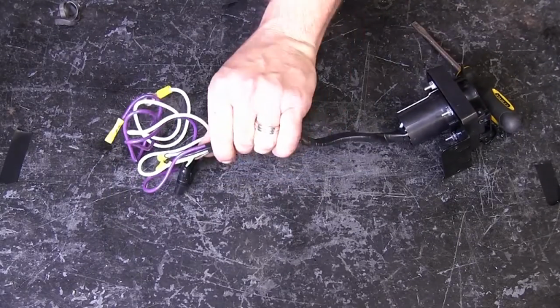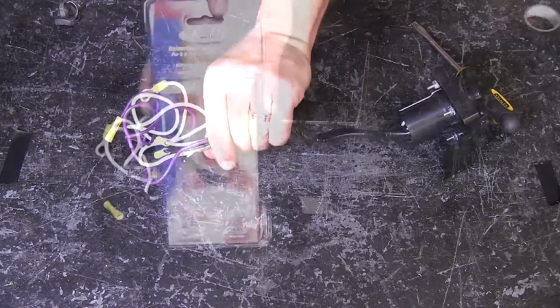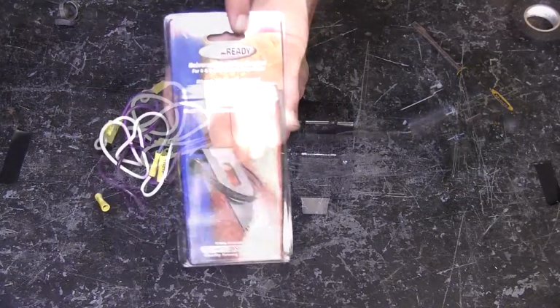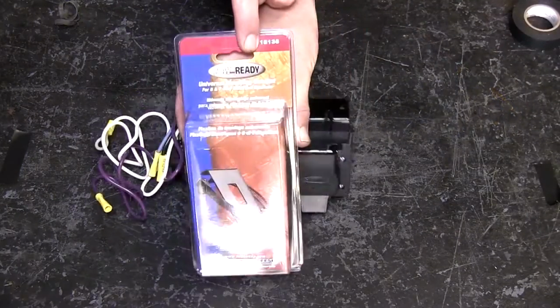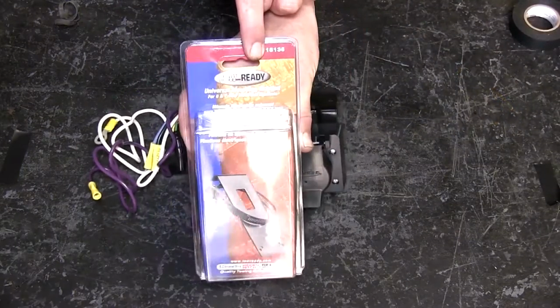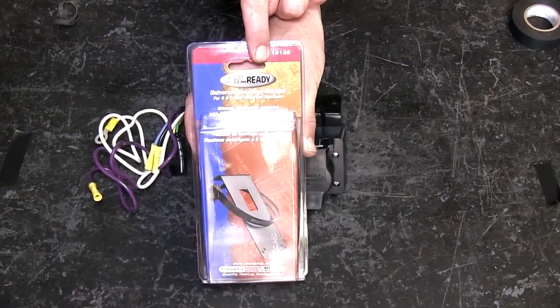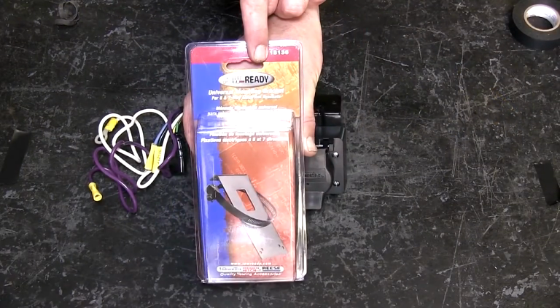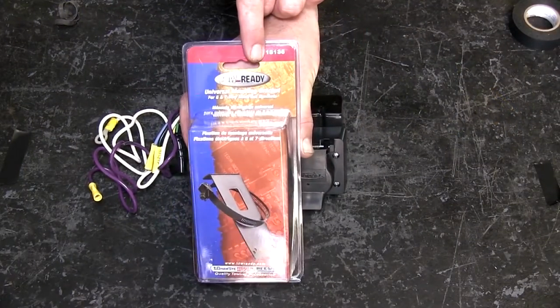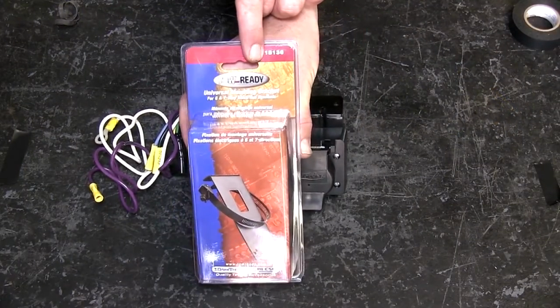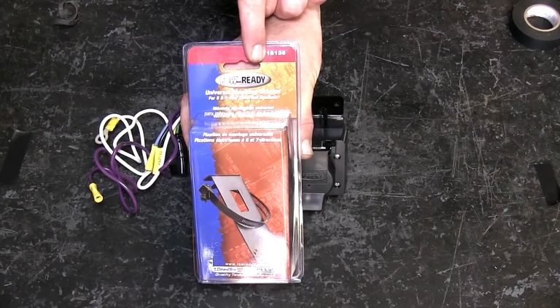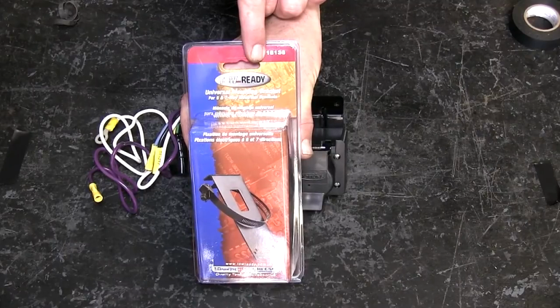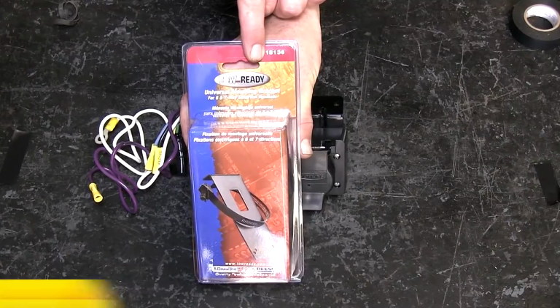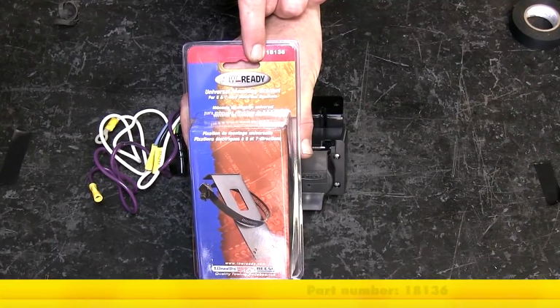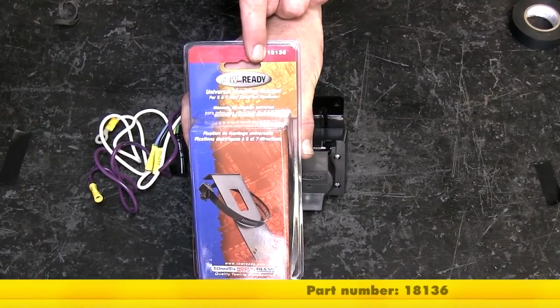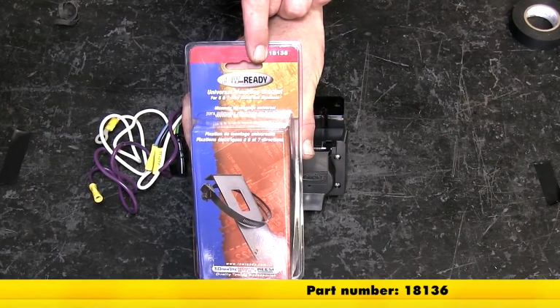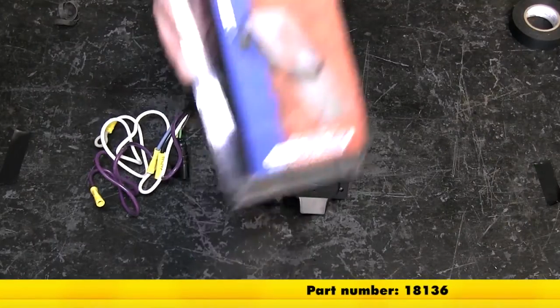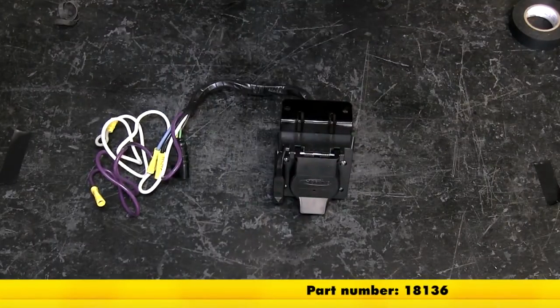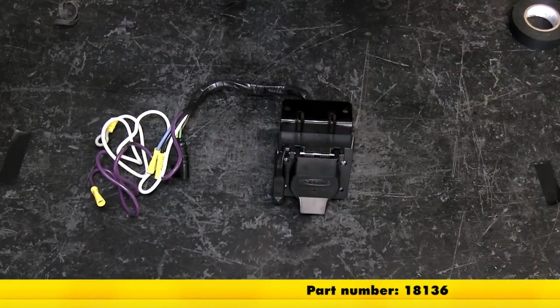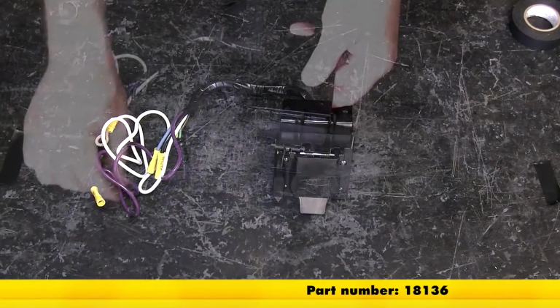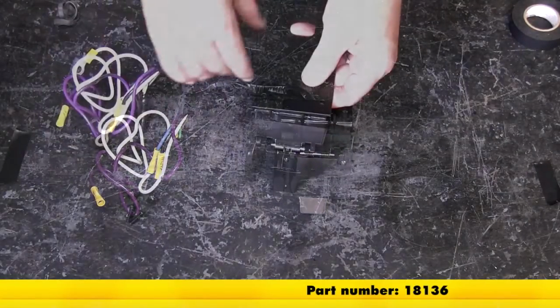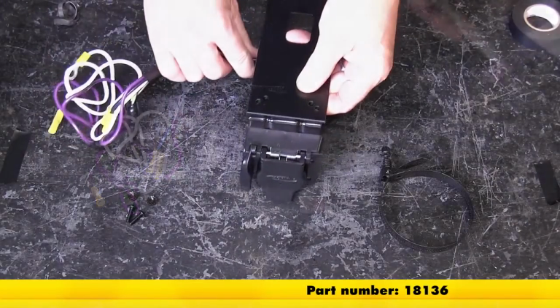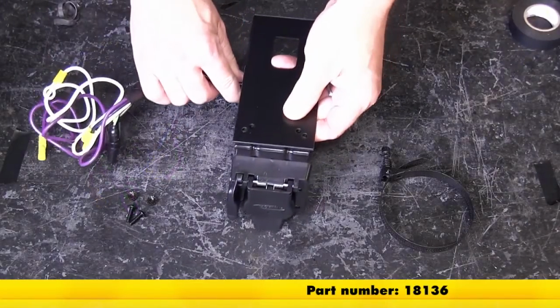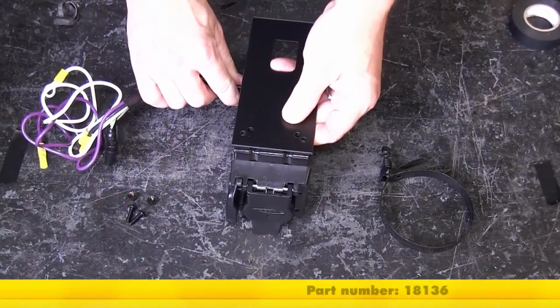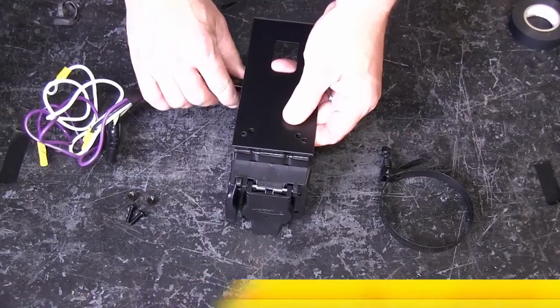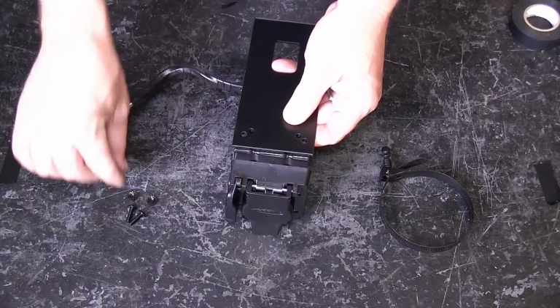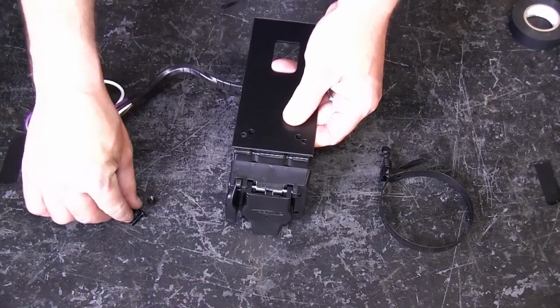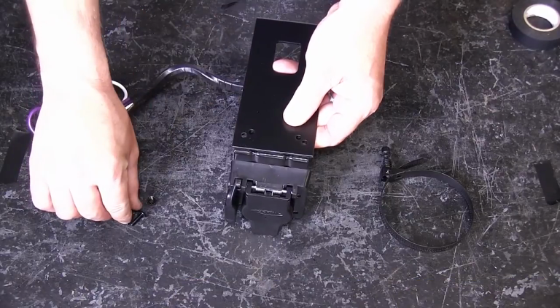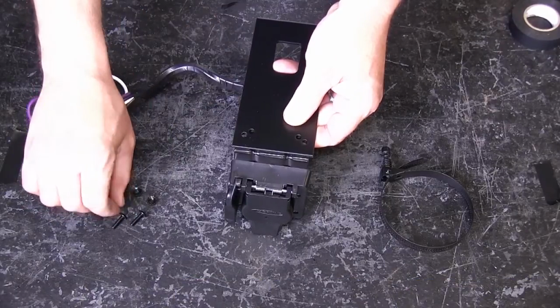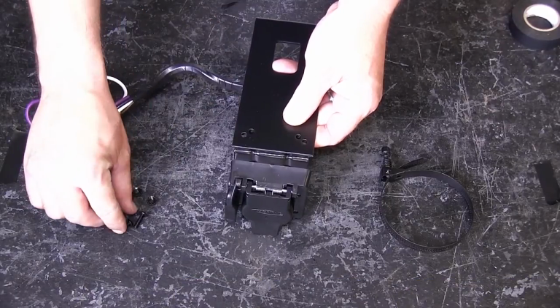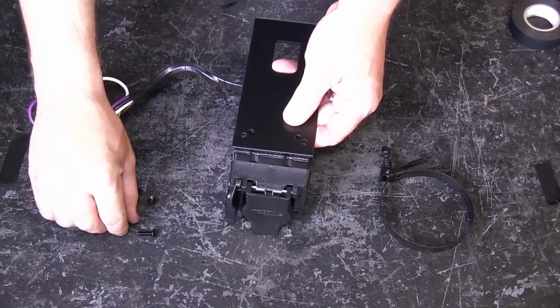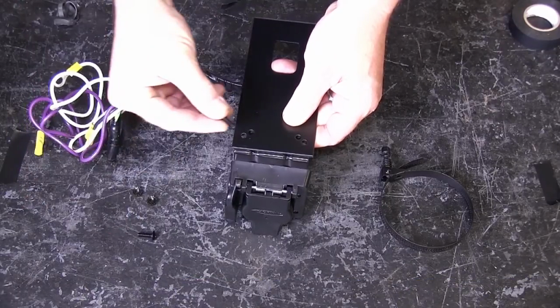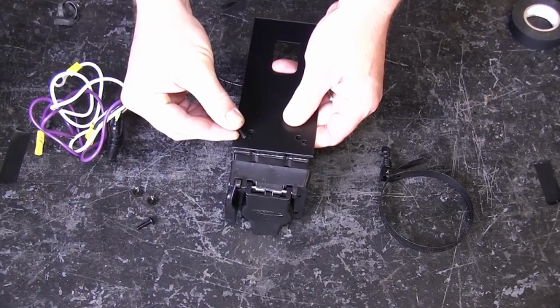Next we'll go ahead and attach the Draw-Tite No Drill Mounting Bracket, part number 18136. Using the fasteners provided with the bracket, we can secure it to the 7-pole bracket.